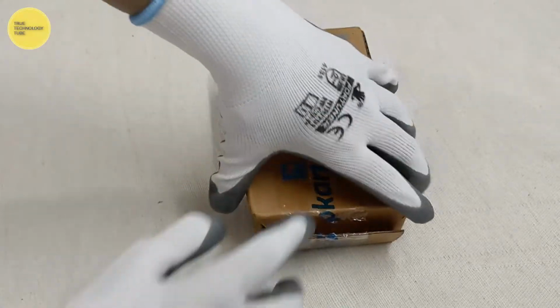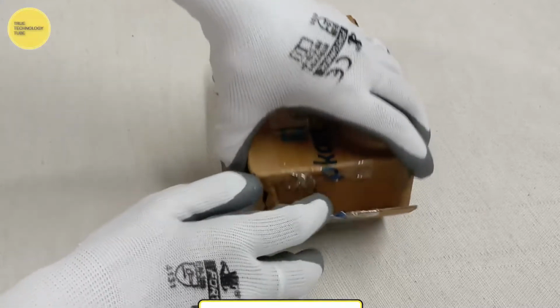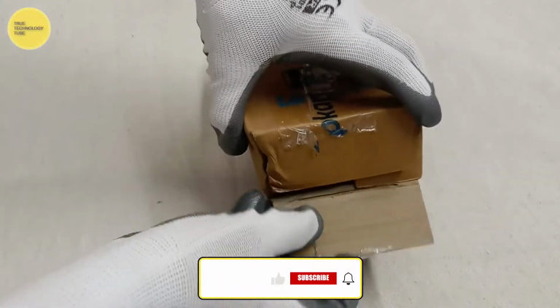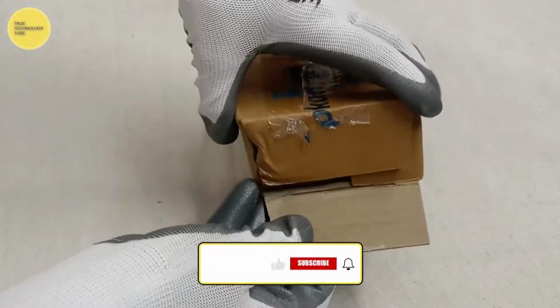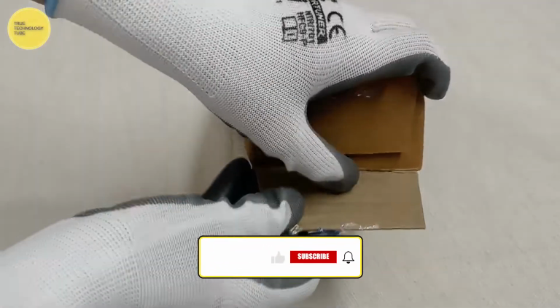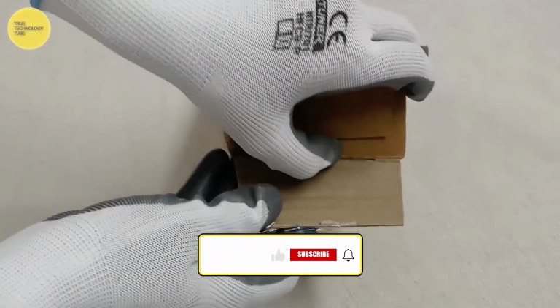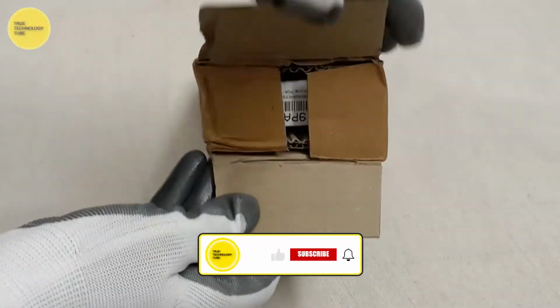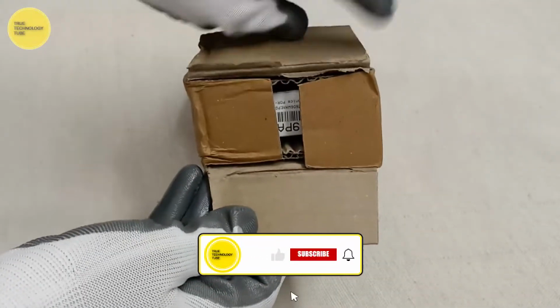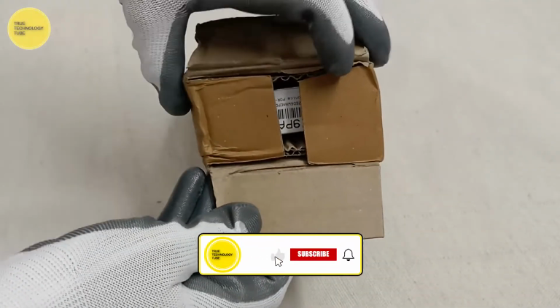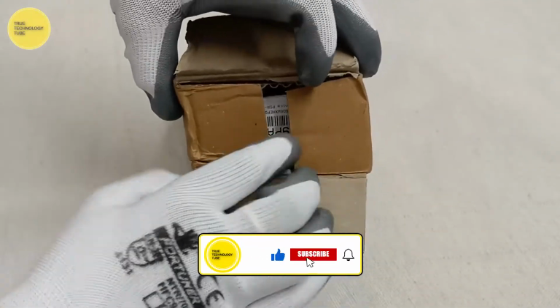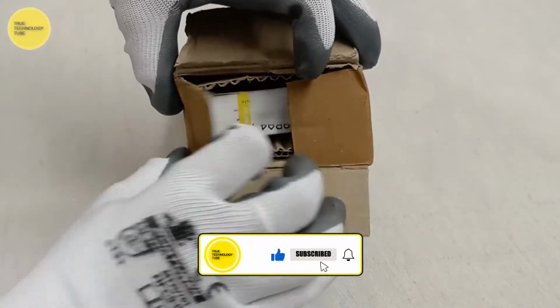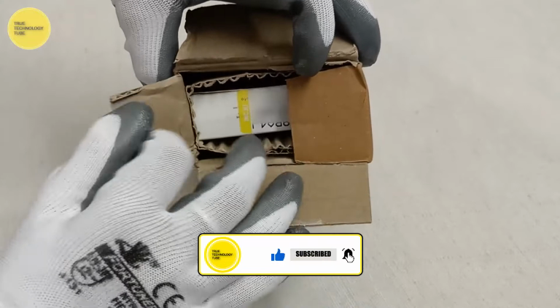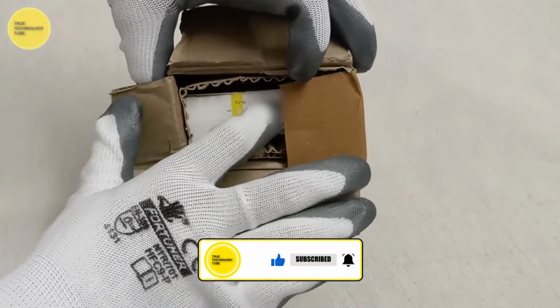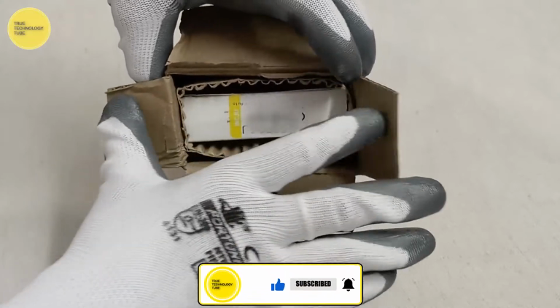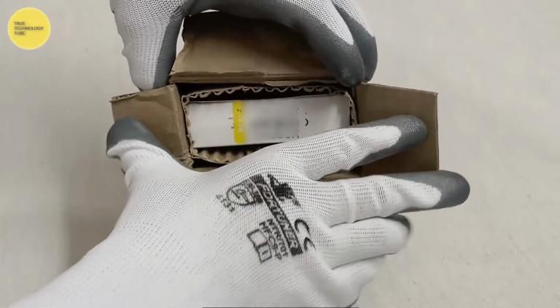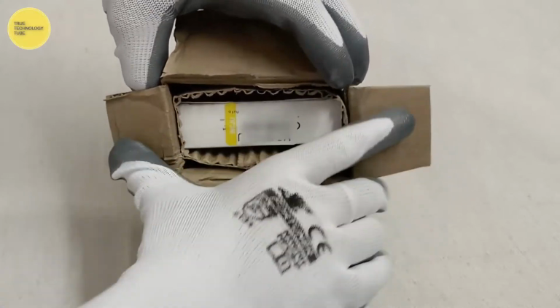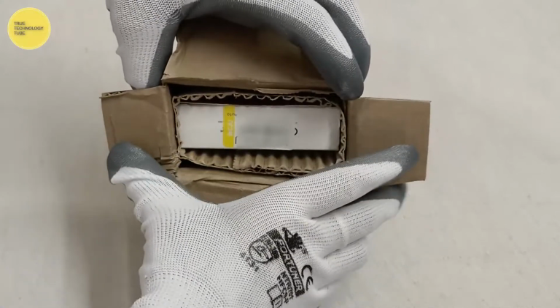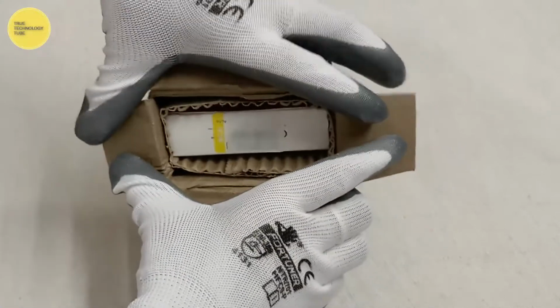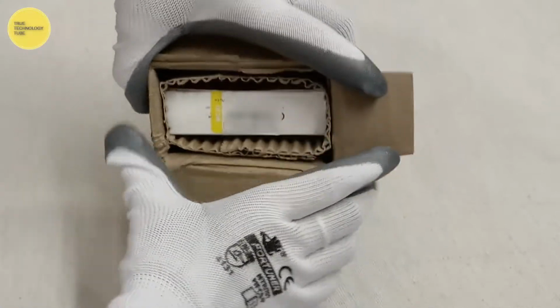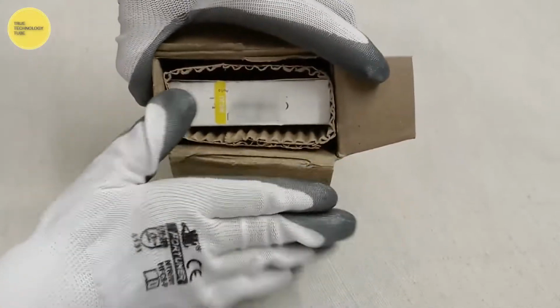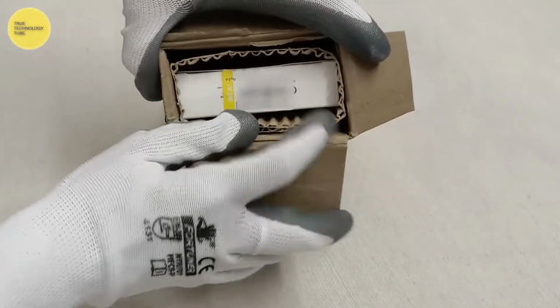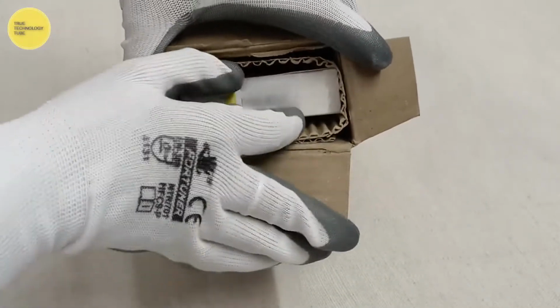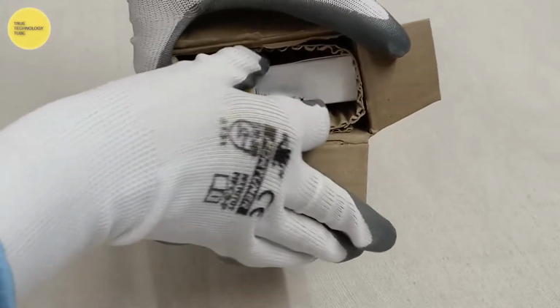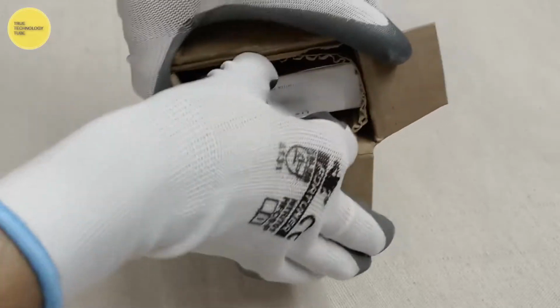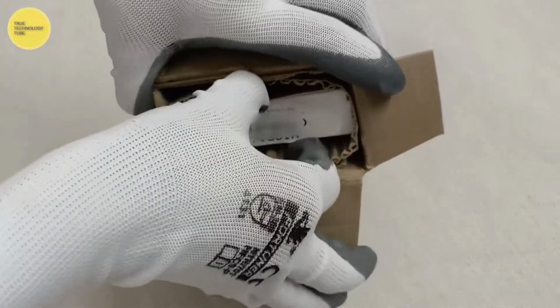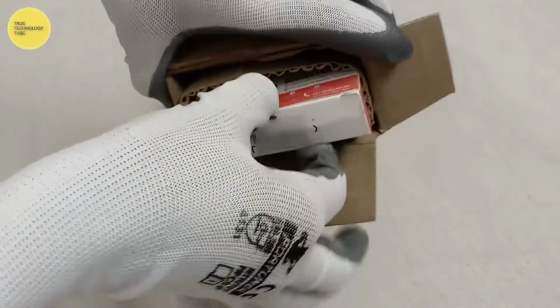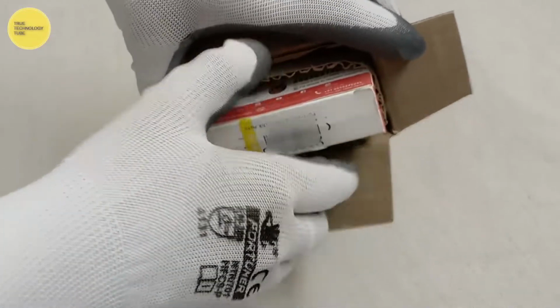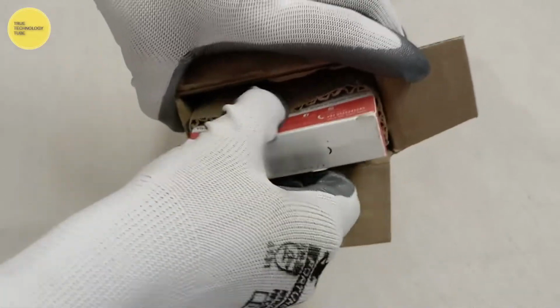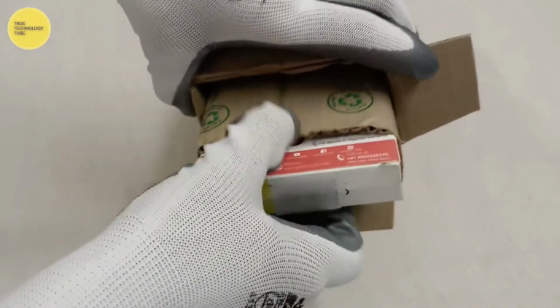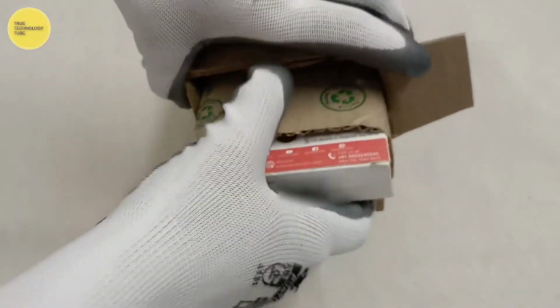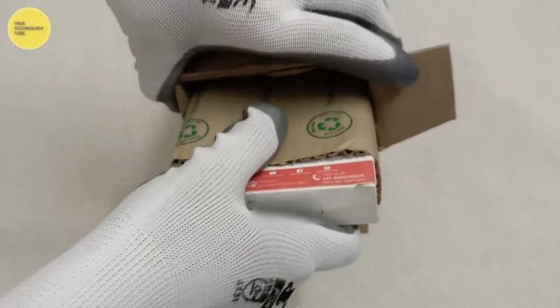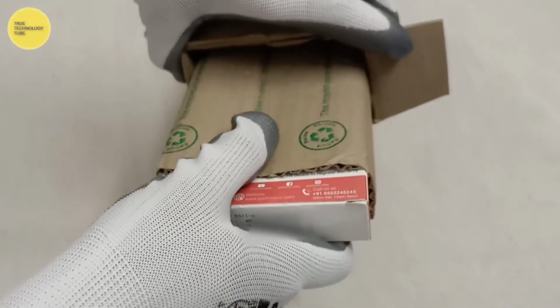In this video we are unboxing the Portronics Auto 14 wireless audio adapter, which comes with two modes: receiving mode and transmitting mode. Receiving mode is for speakers and transmitting mode is for TV or television.